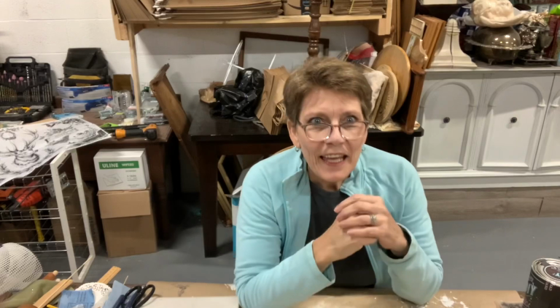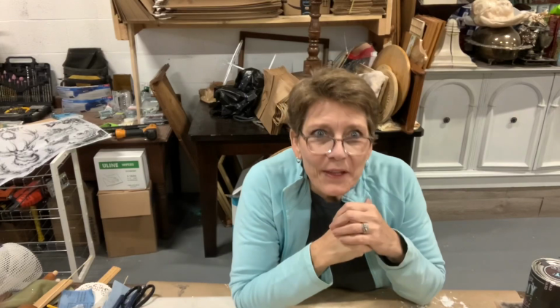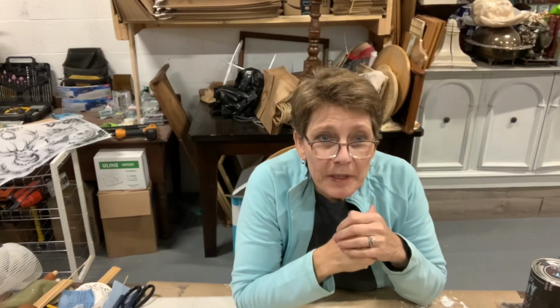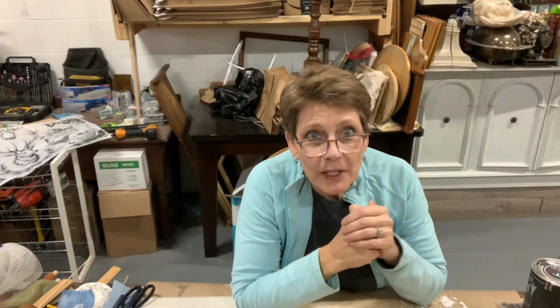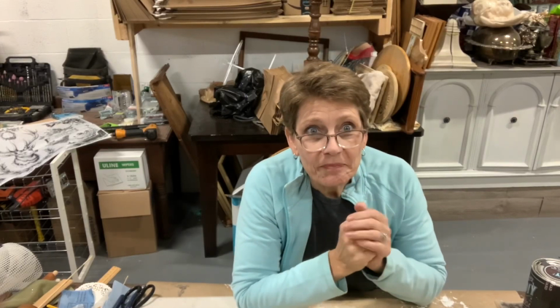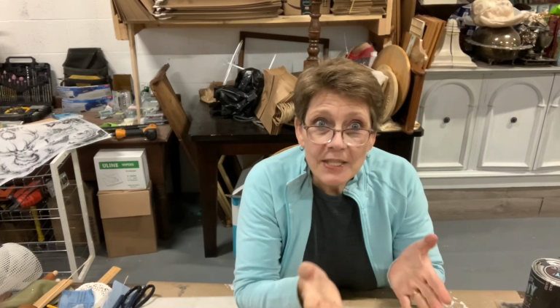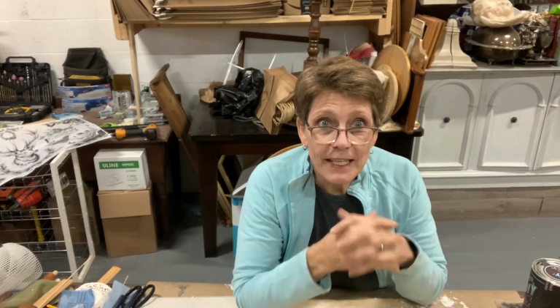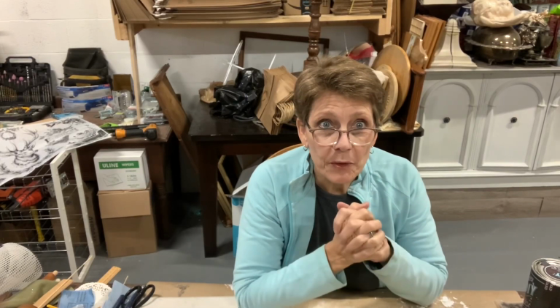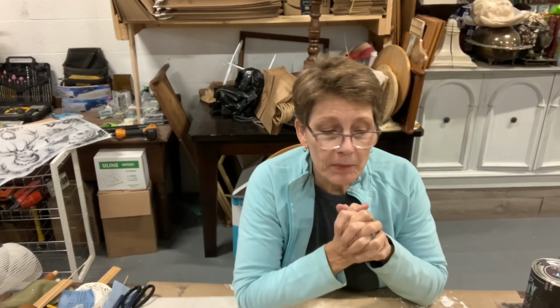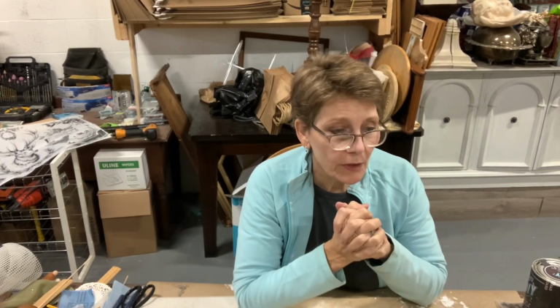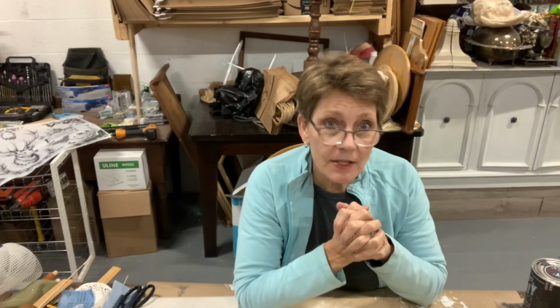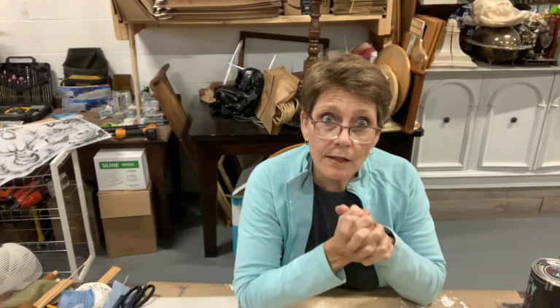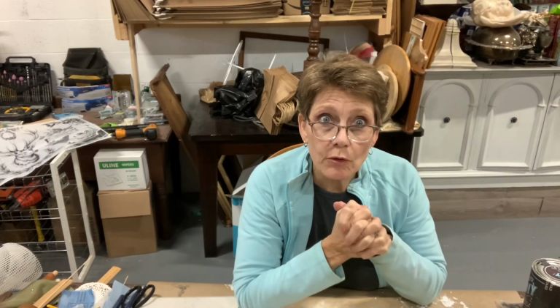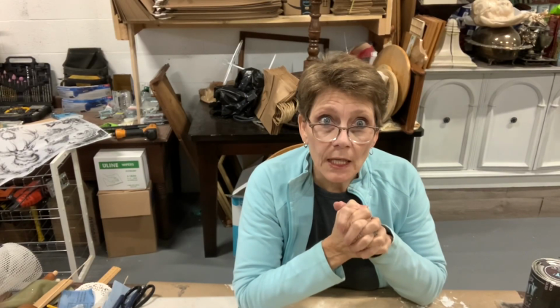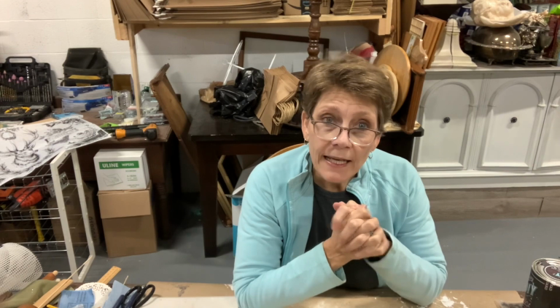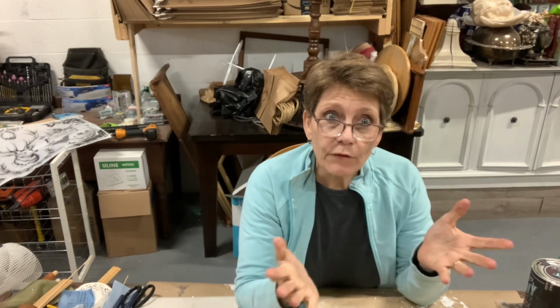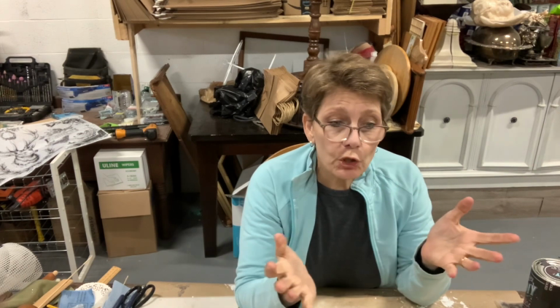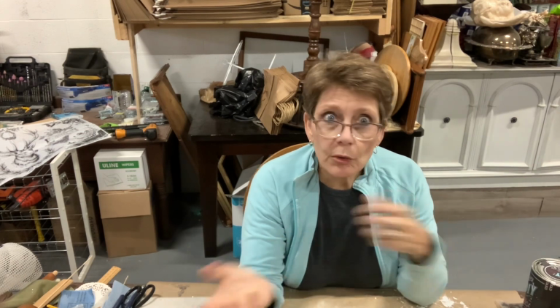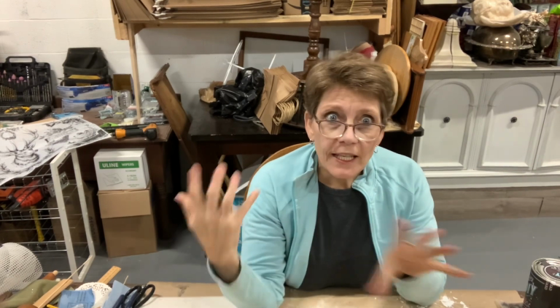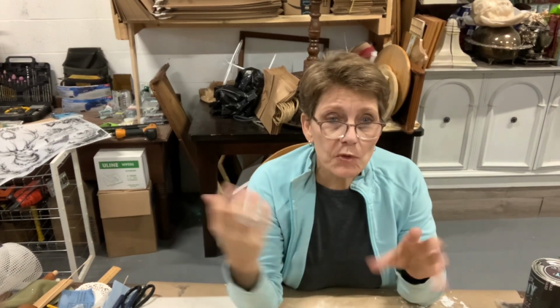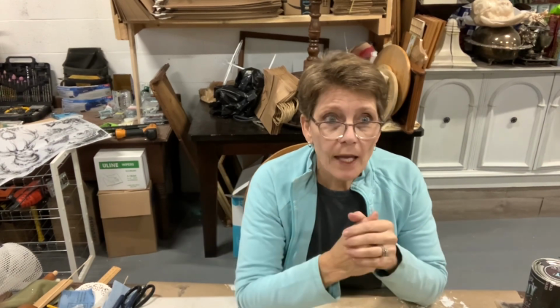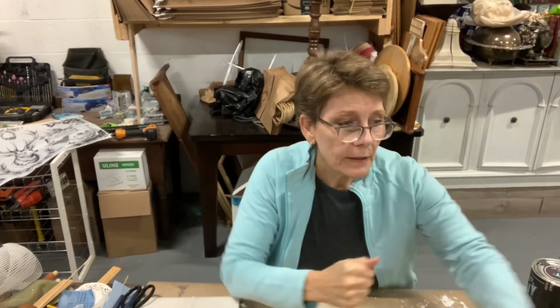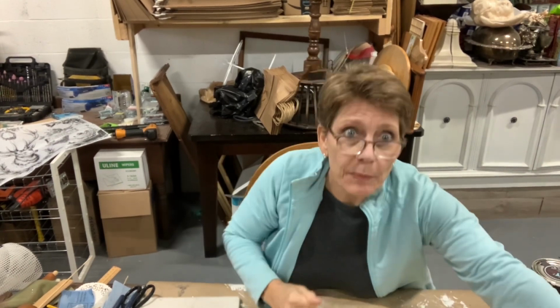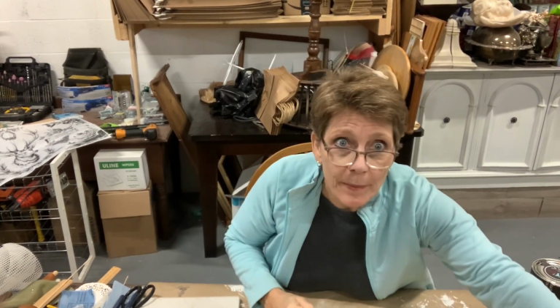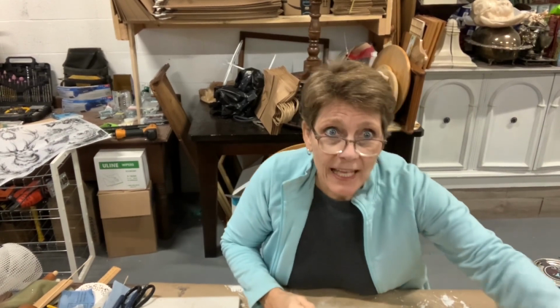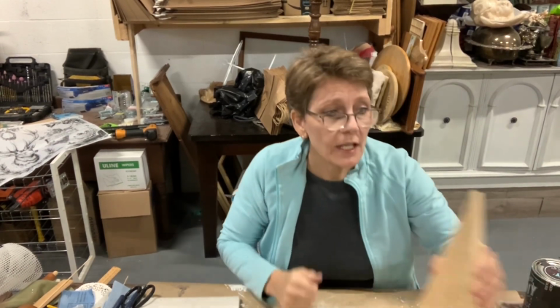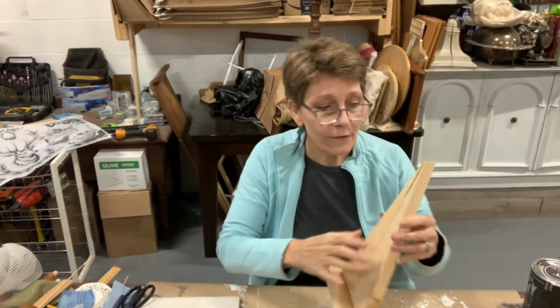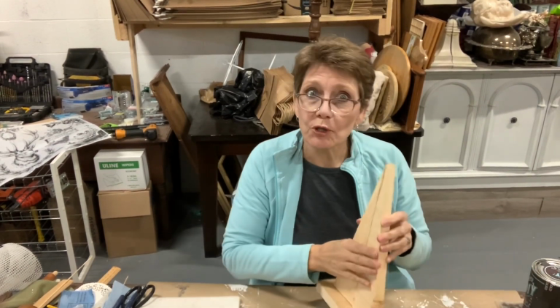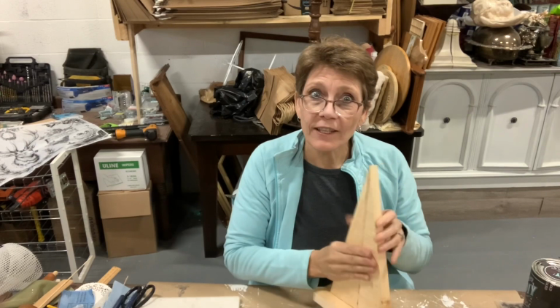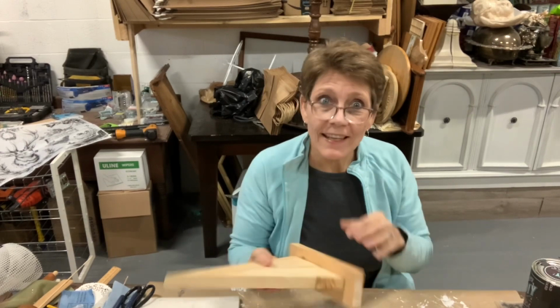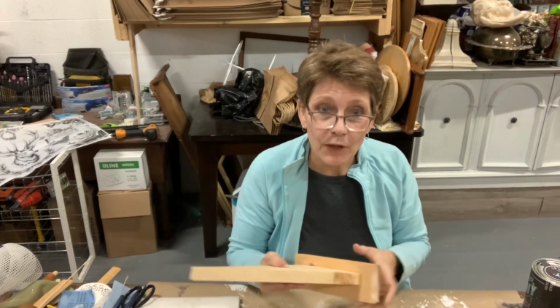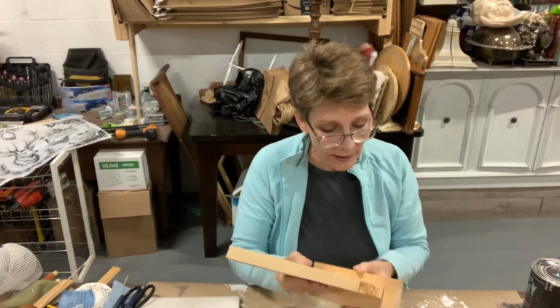Hey there, everybody, and welcome. I'm Cindy Daychuck with Queen Bee Creations. Thanks for tuning in. If you're new, hit subscribe to keep us coming at you. If you're returning, thanks for coming back.